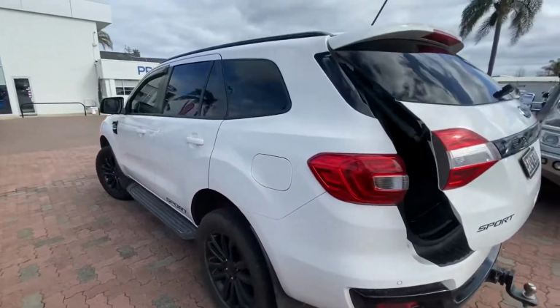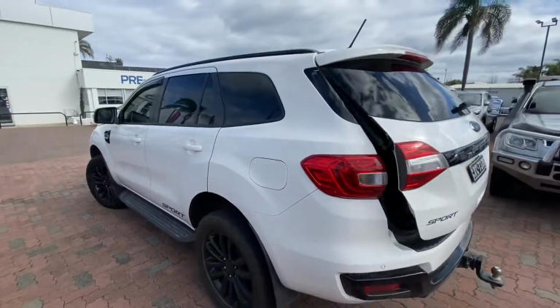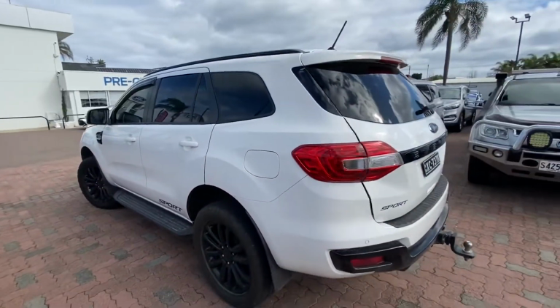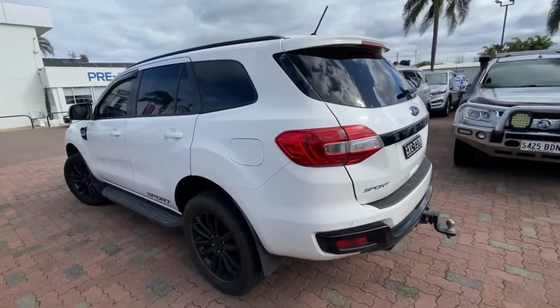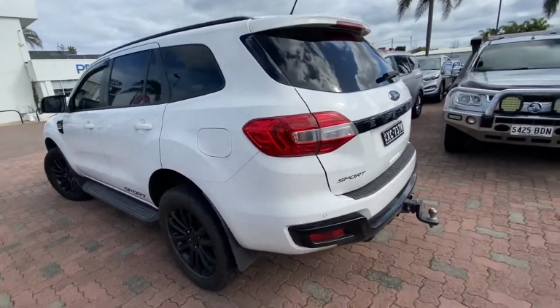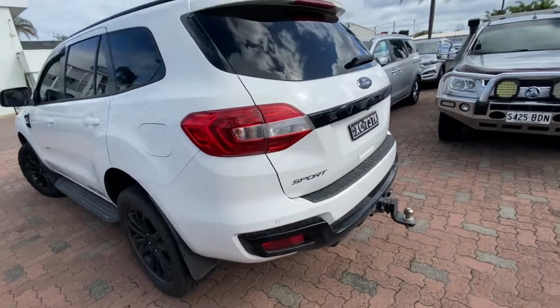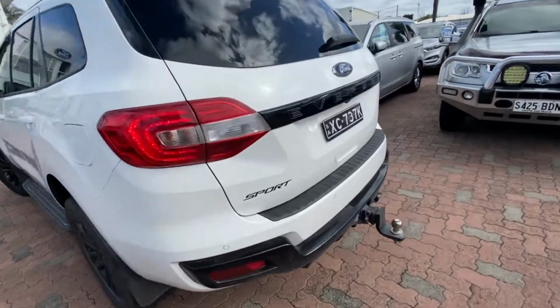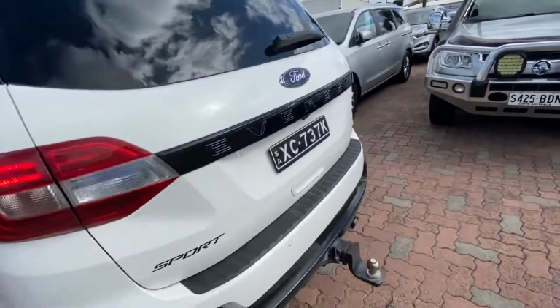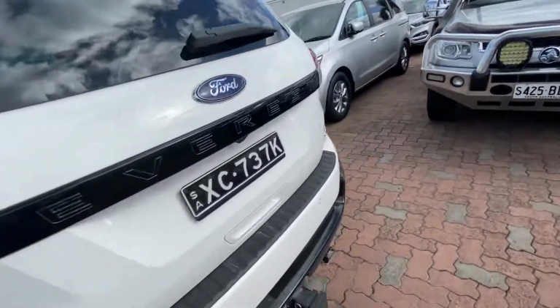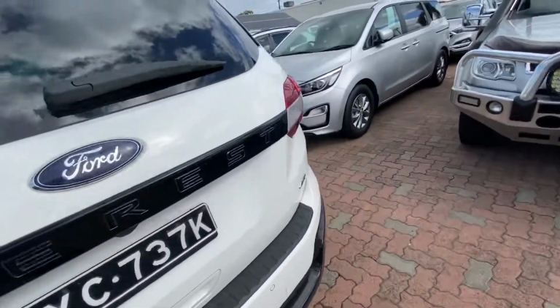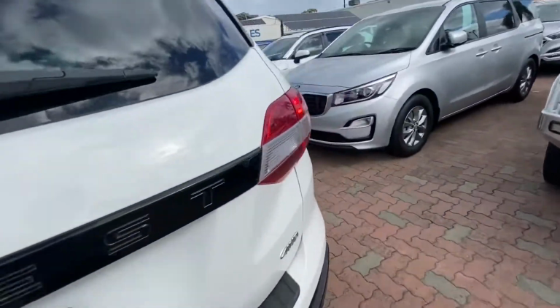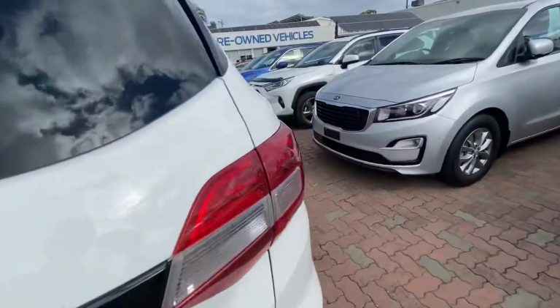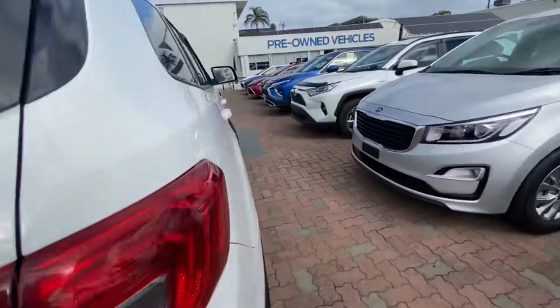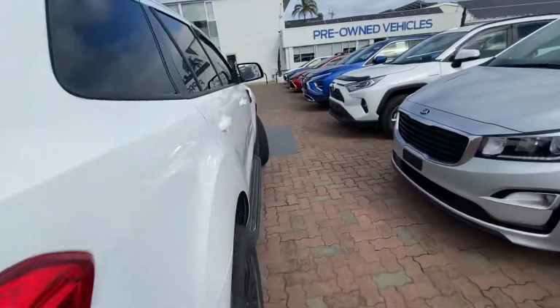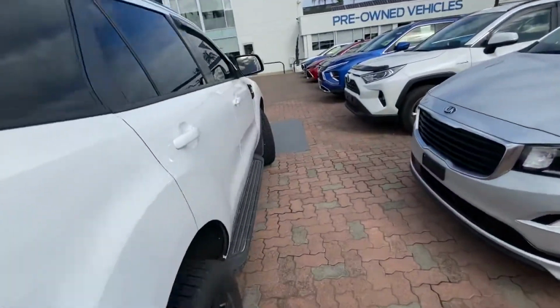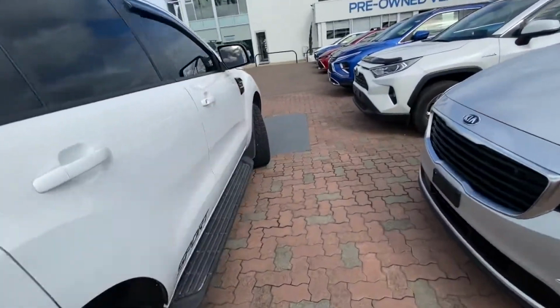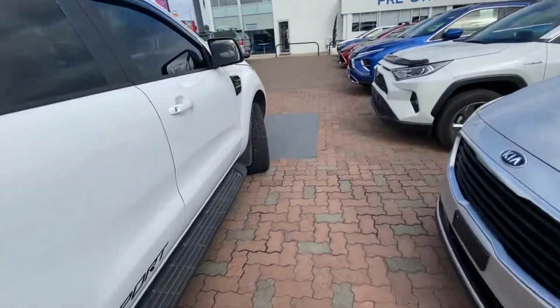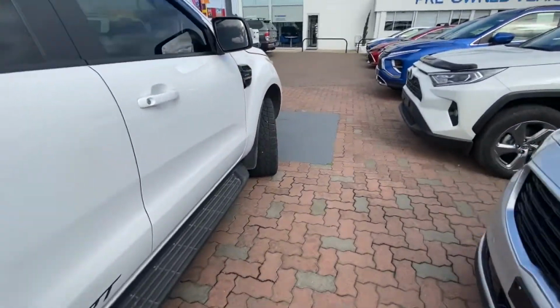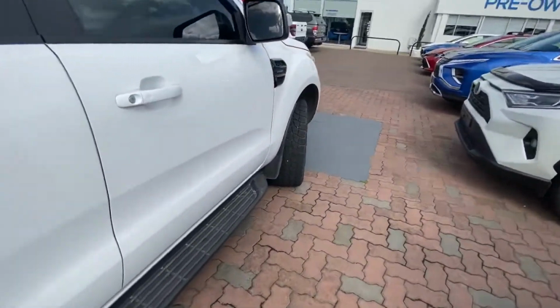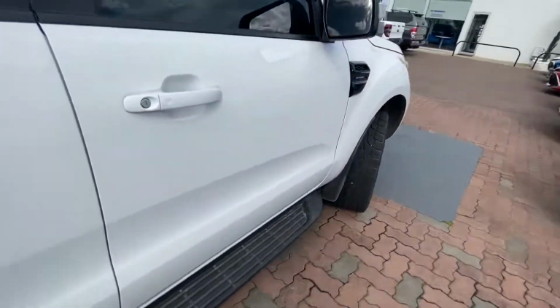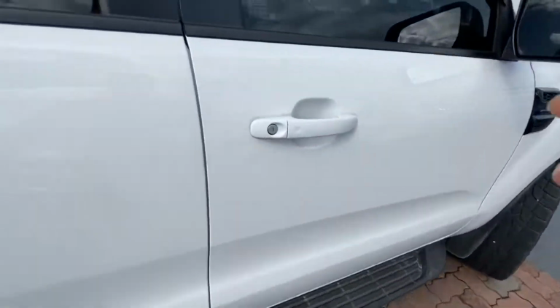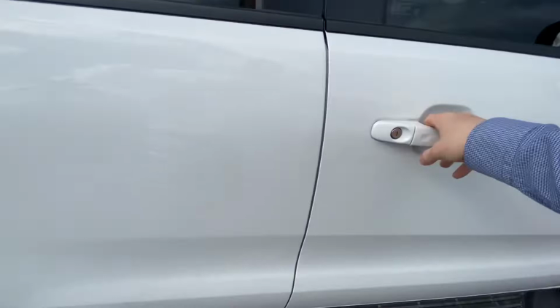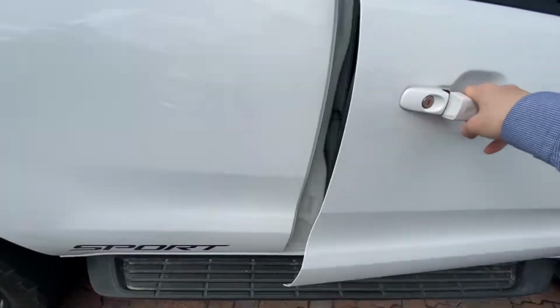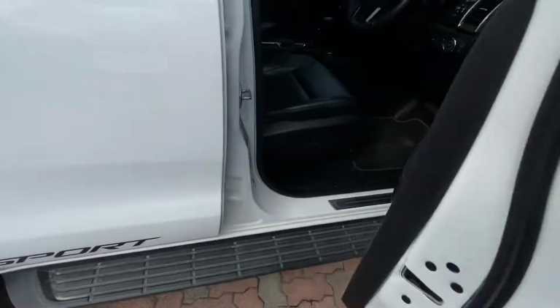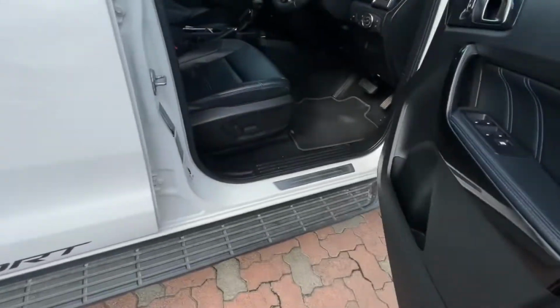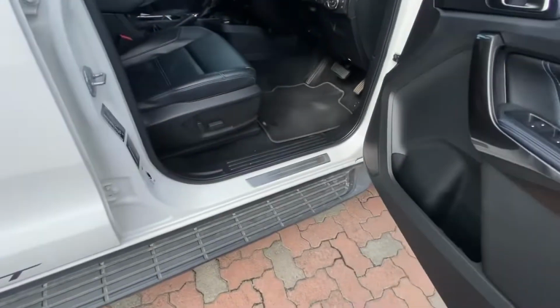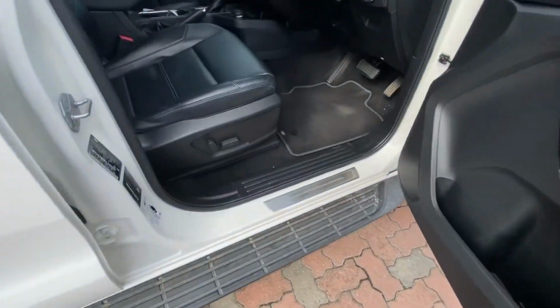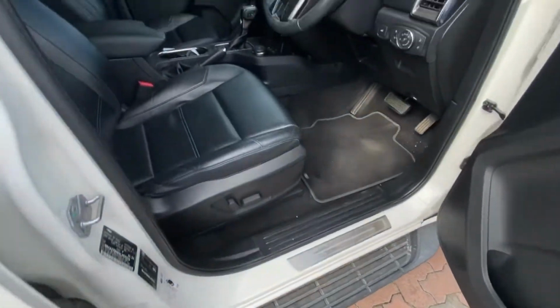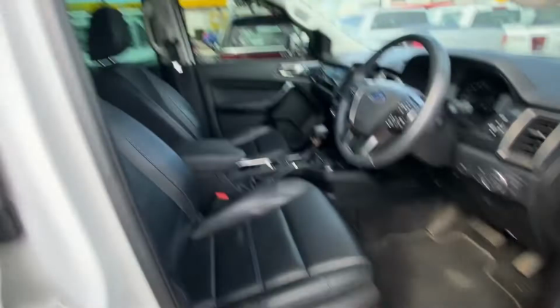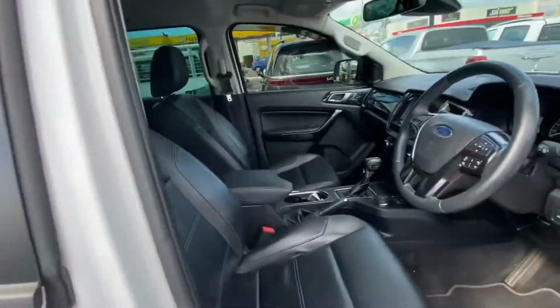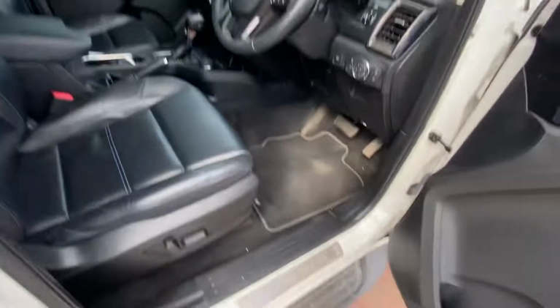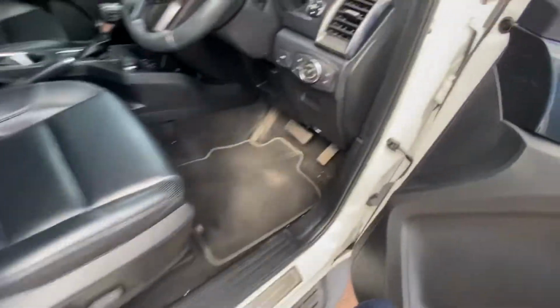So it does present very well — it's obviously looked after and loved. They've taken good care of it. Full service history, and it's not due for a service for another 10,000 kilometres. Full leather interior.